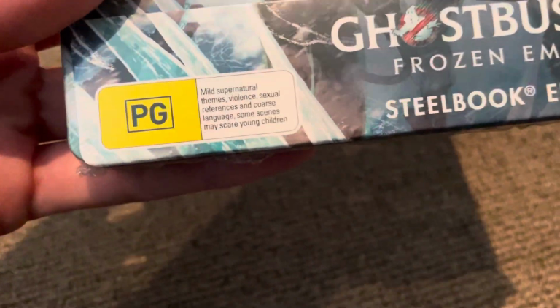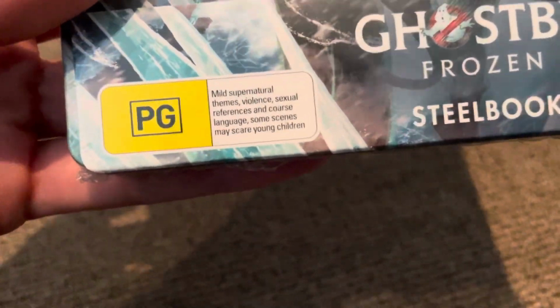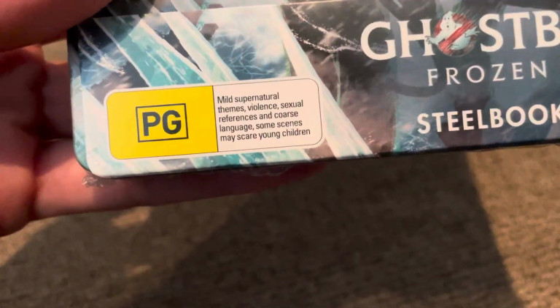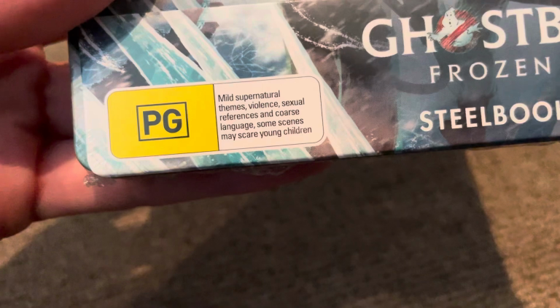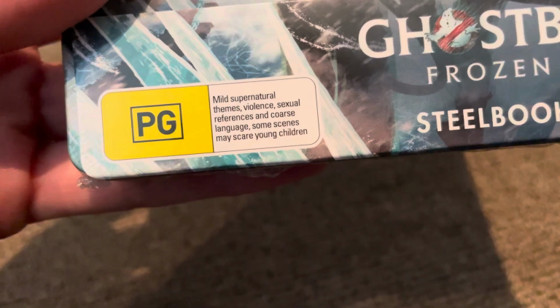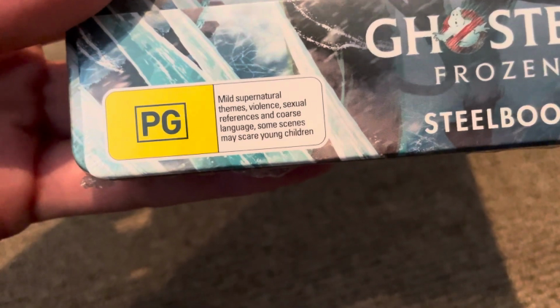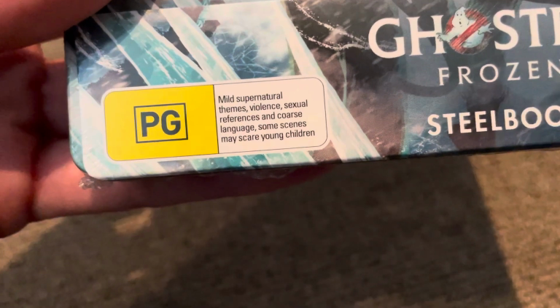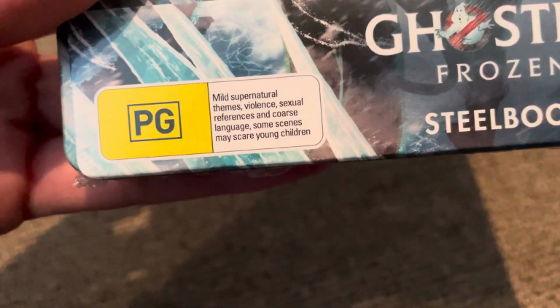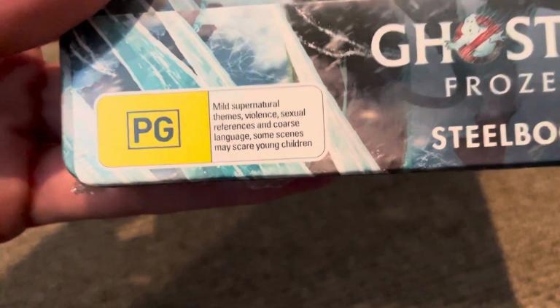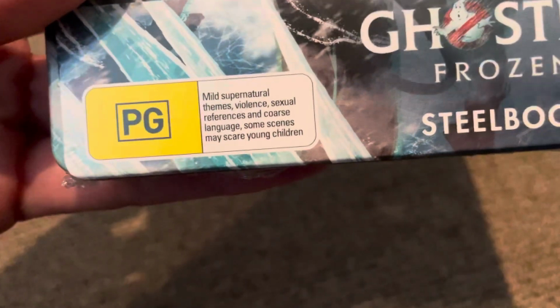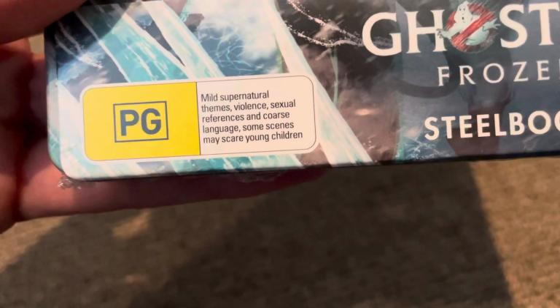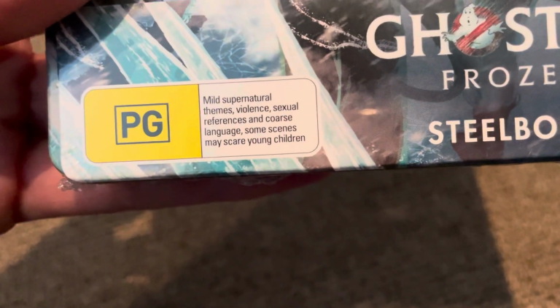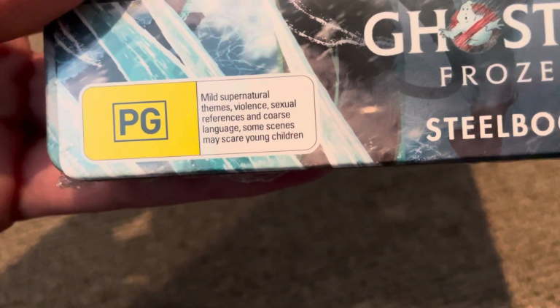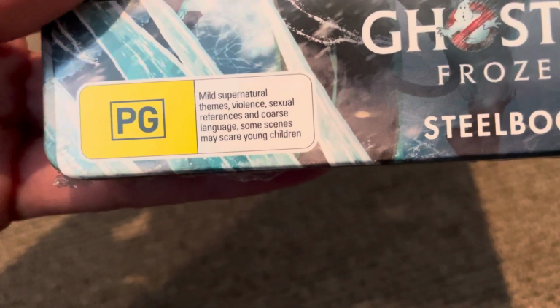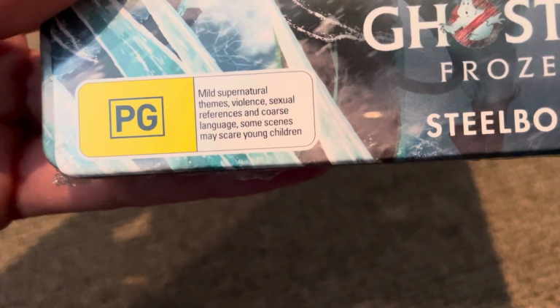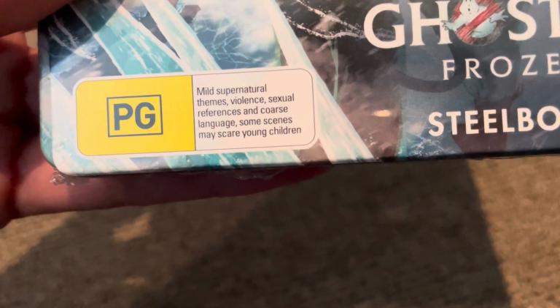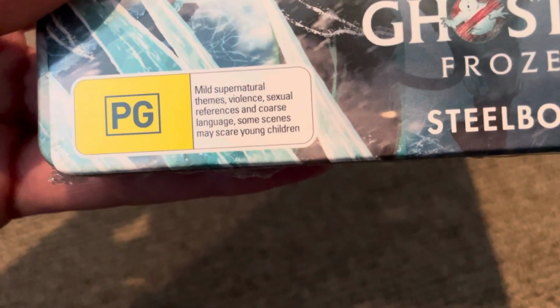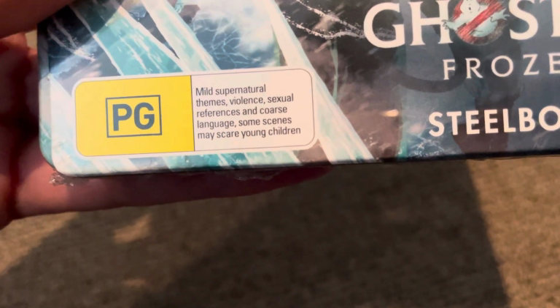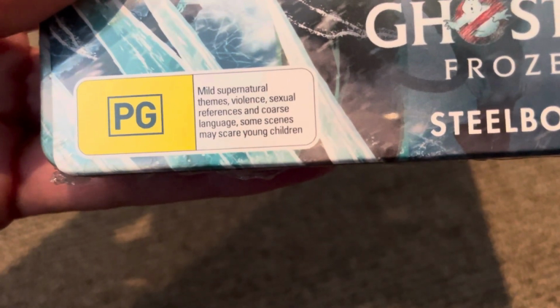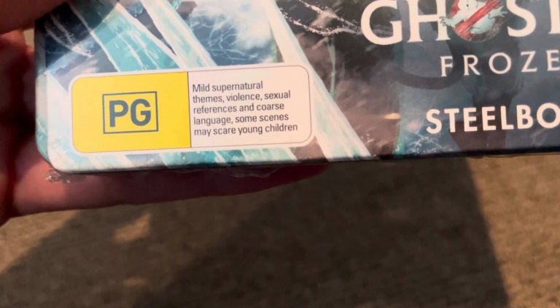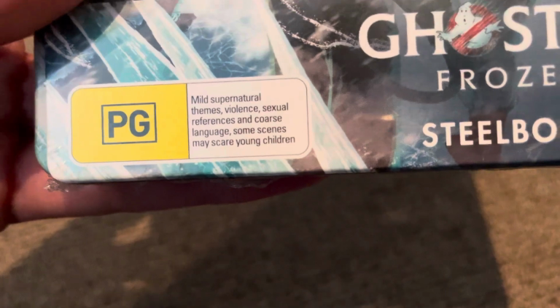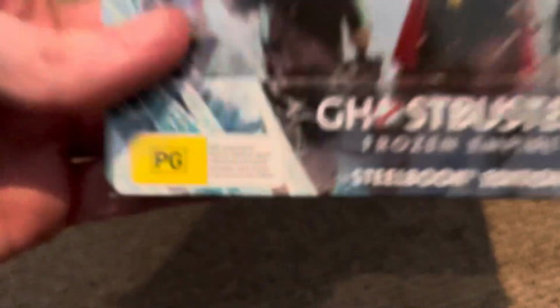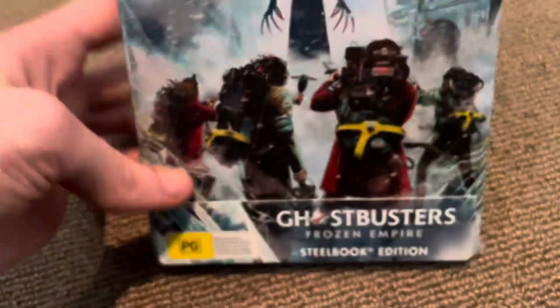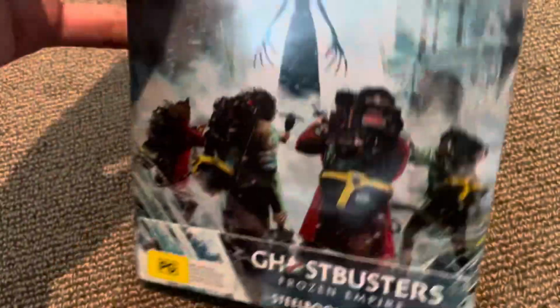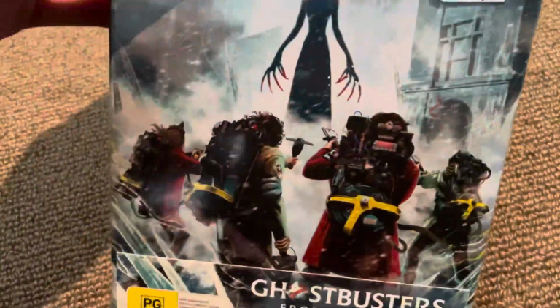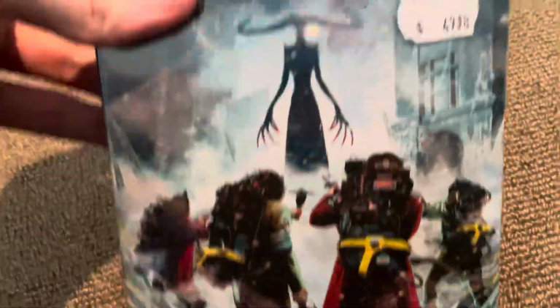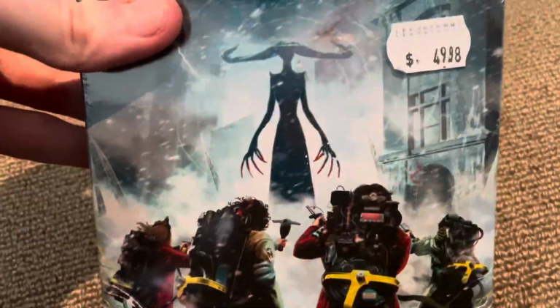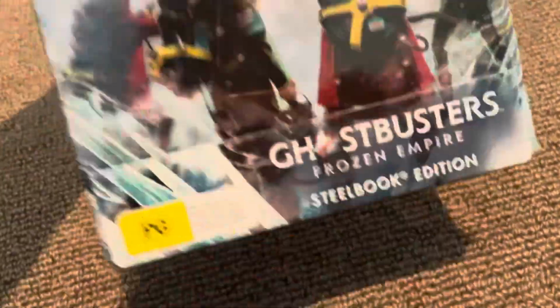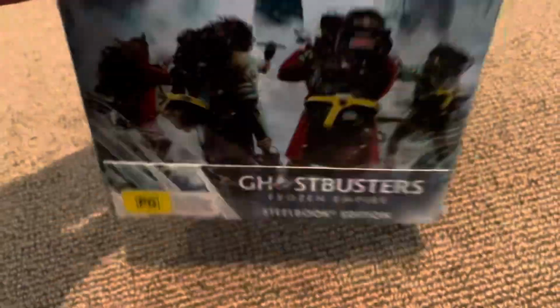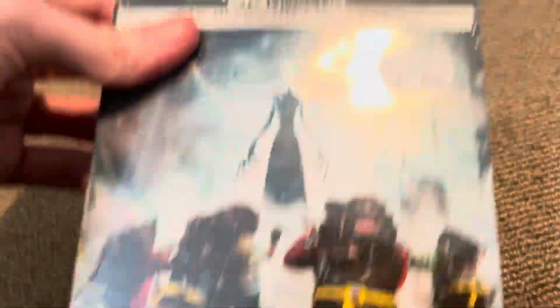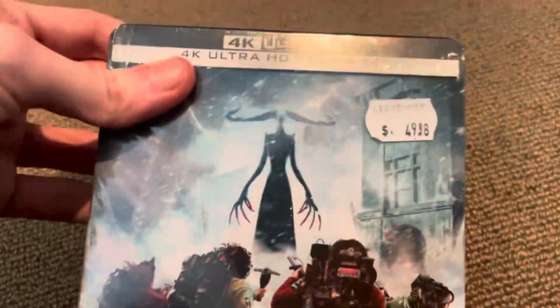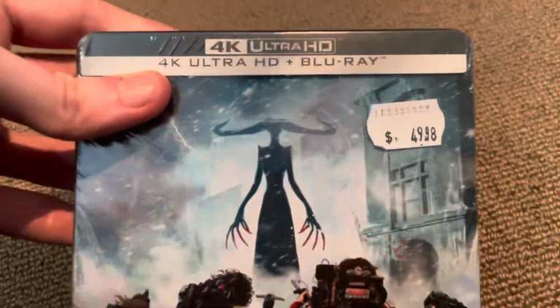First, here's the rating — rated PG. Contains mildly mature themes, violence, sexual references, and coarse language, and some things may scare young children. I'll just show you rather than read it all out.